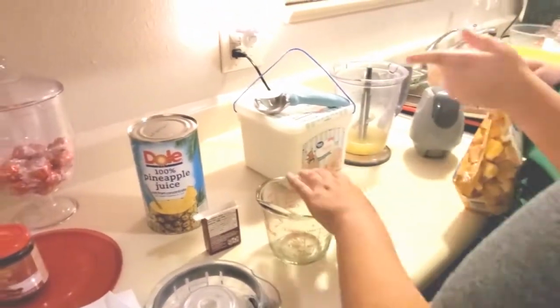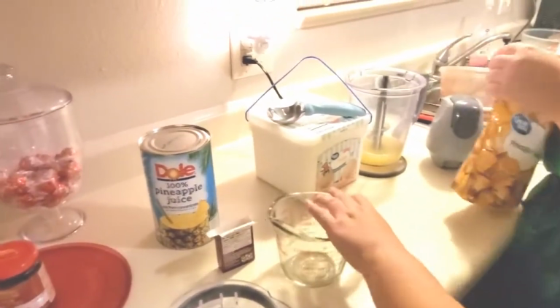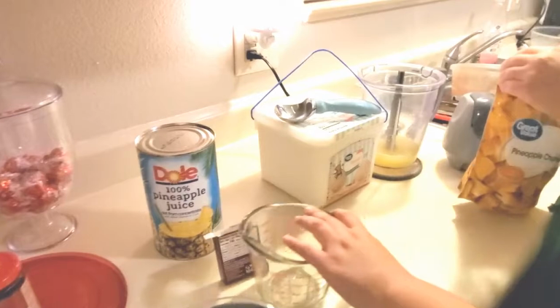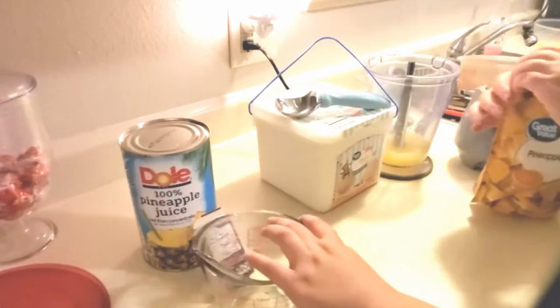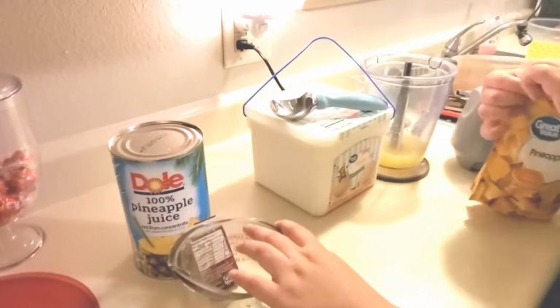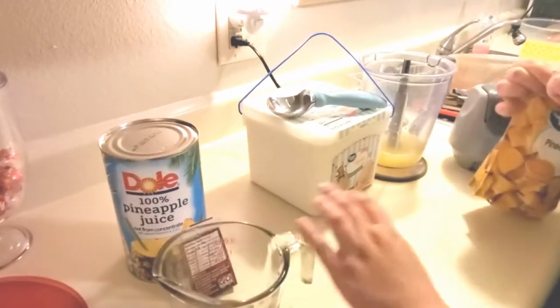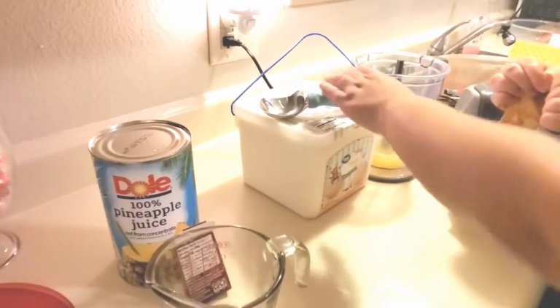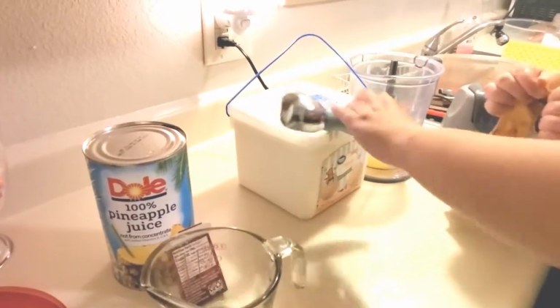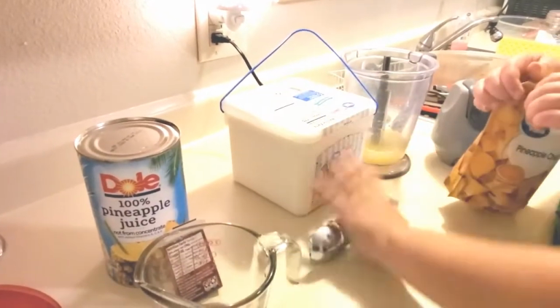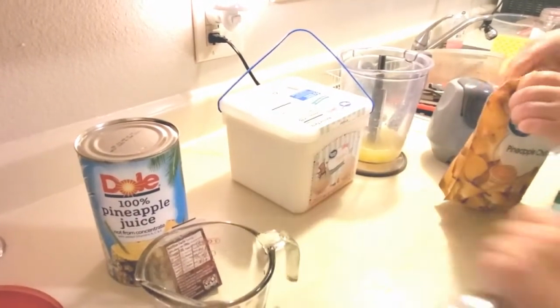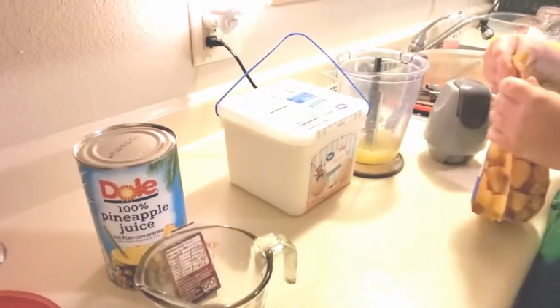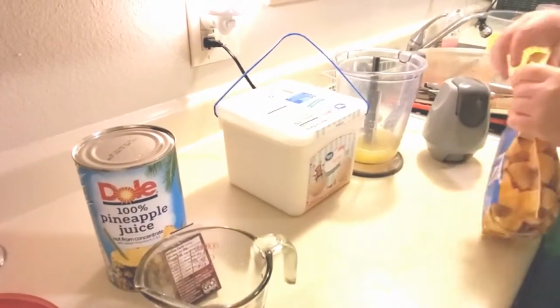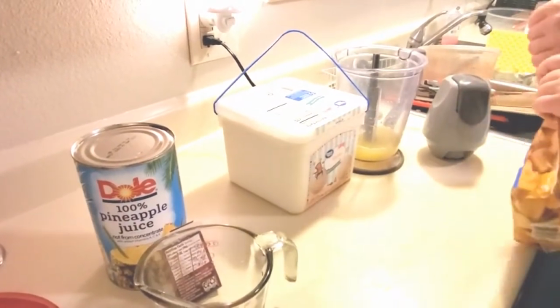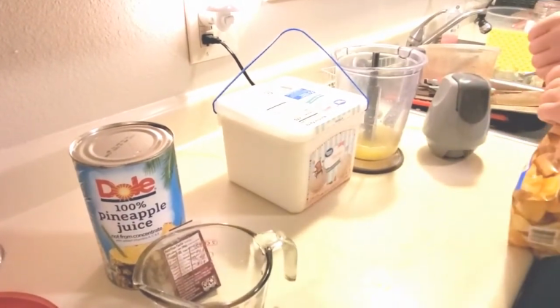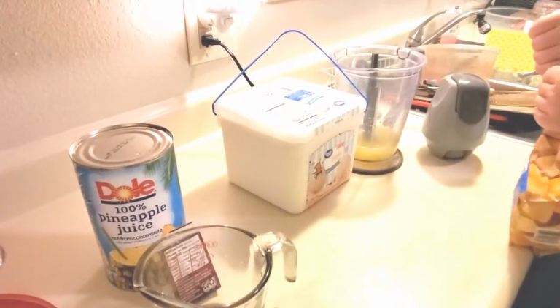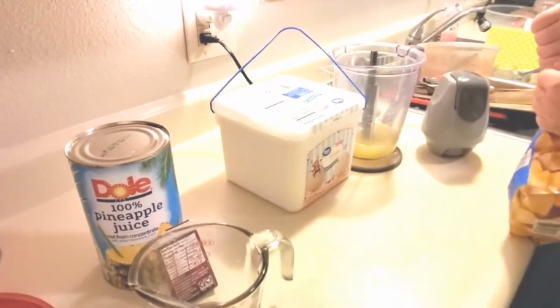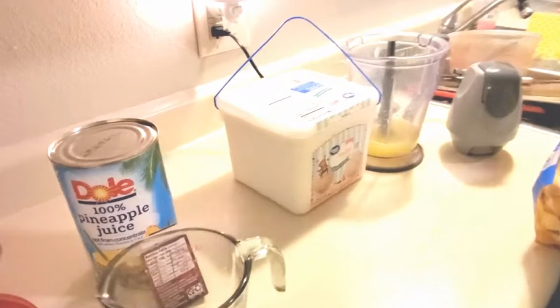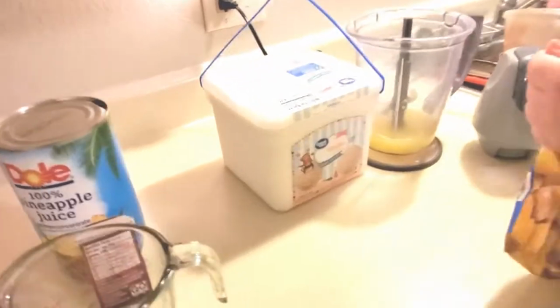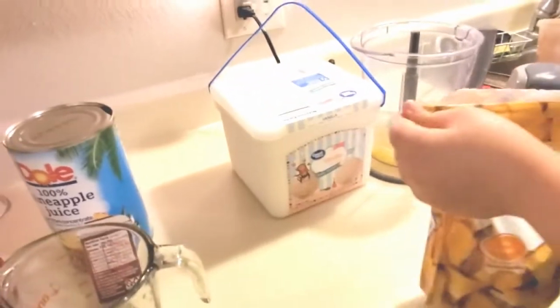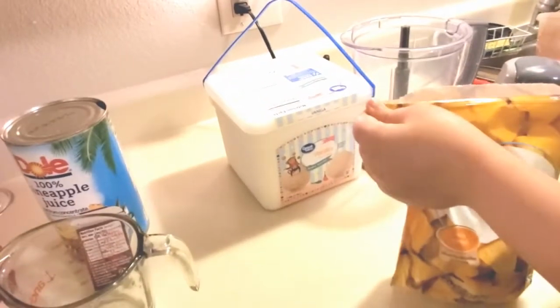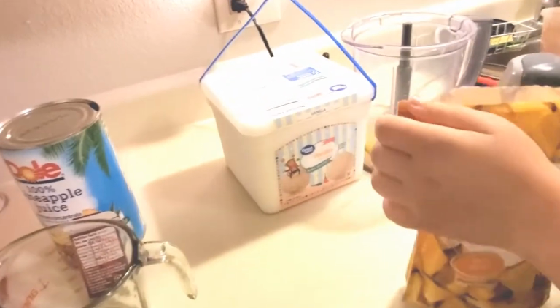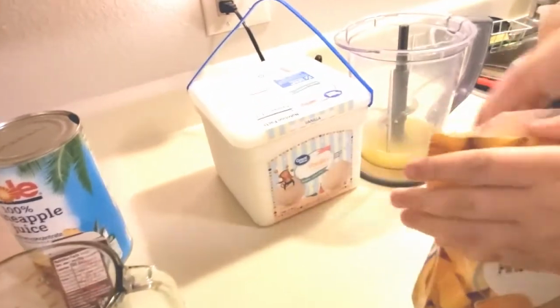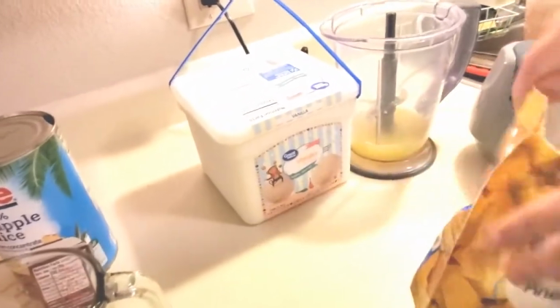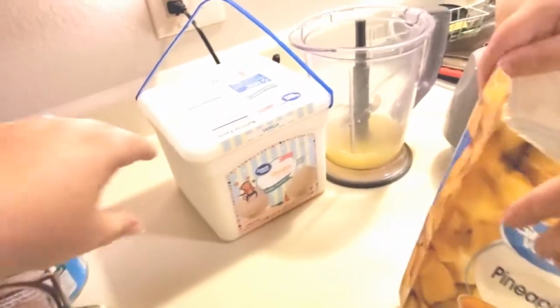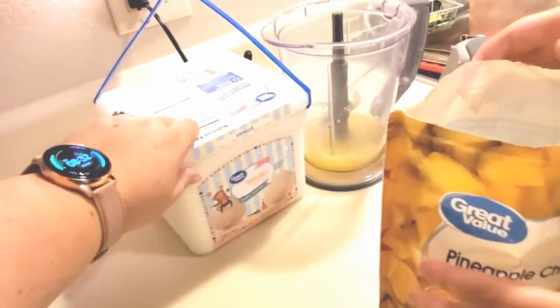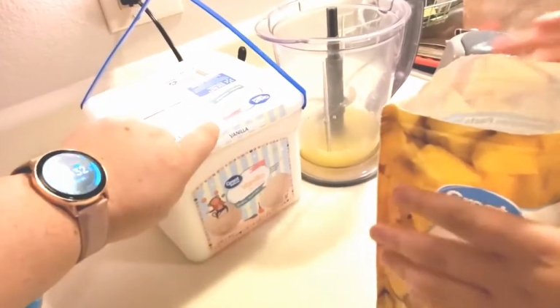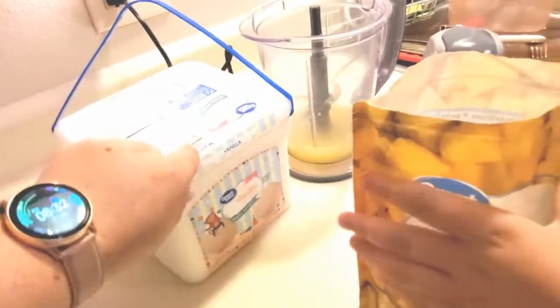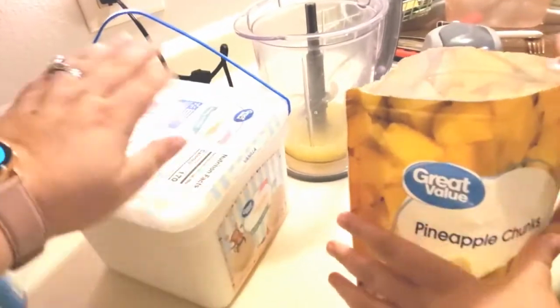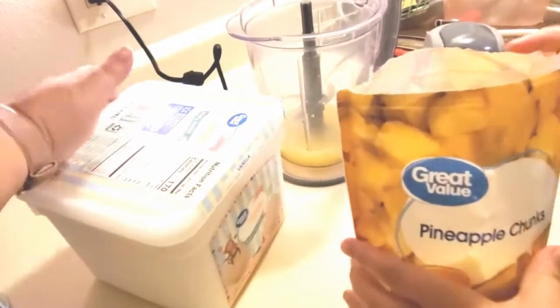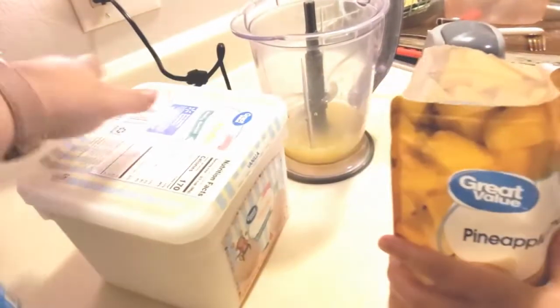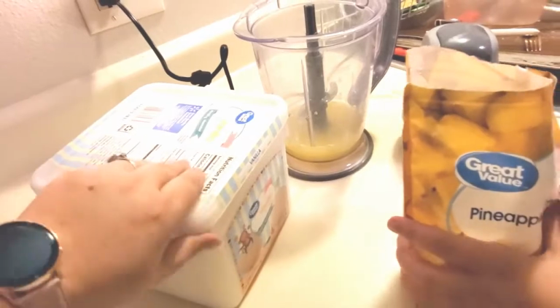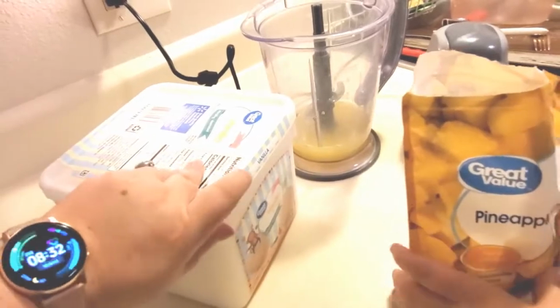A little trick: run hot water over the ice cream scoop to help it release the ice cream cleanly.